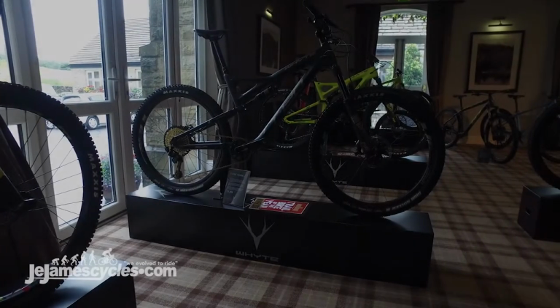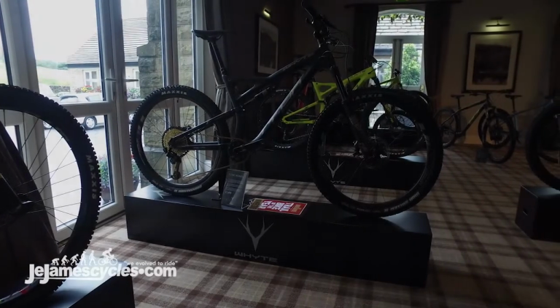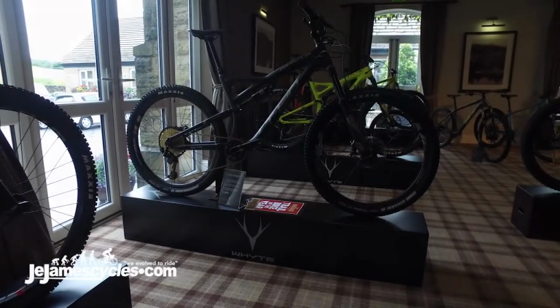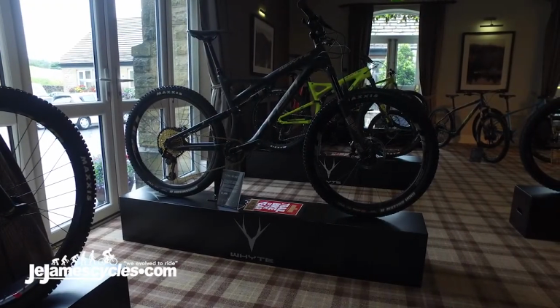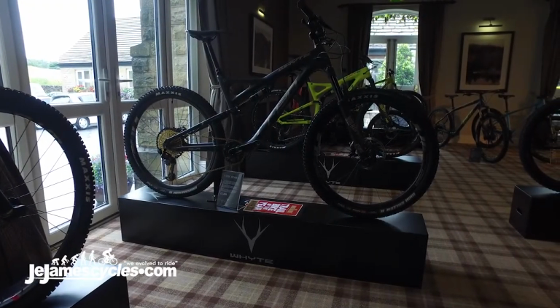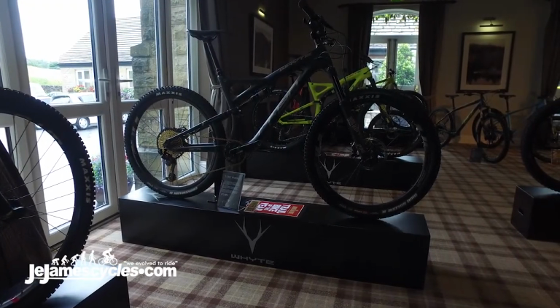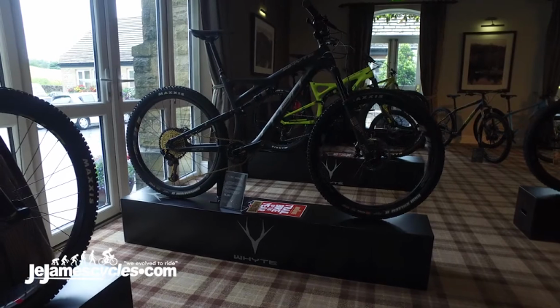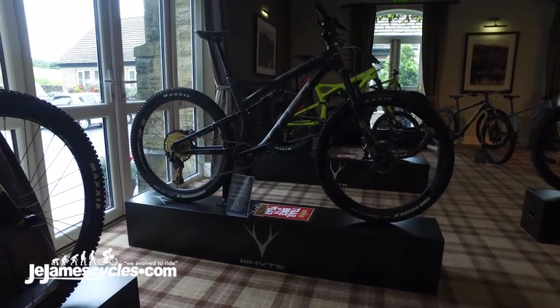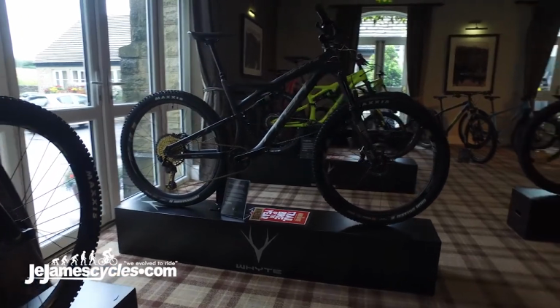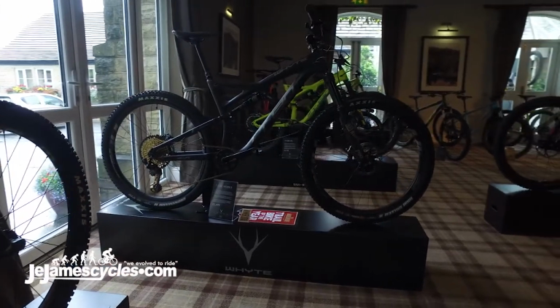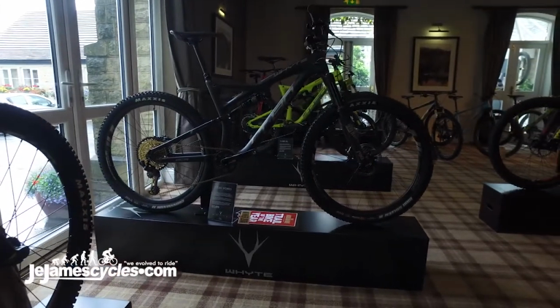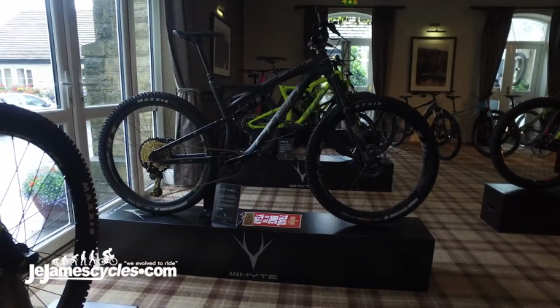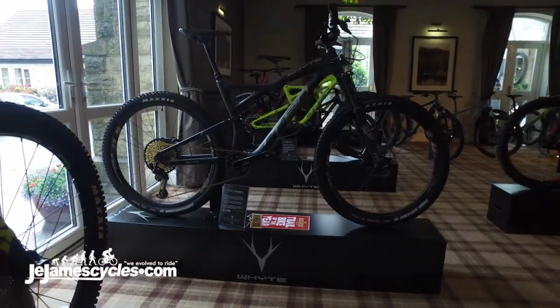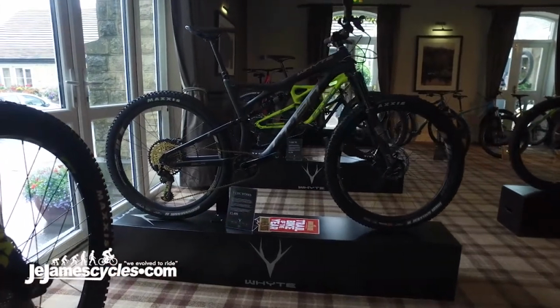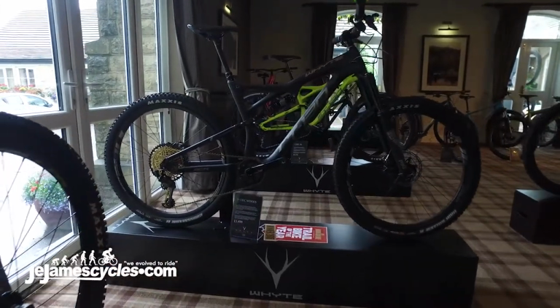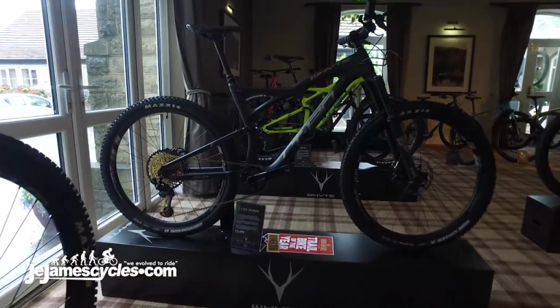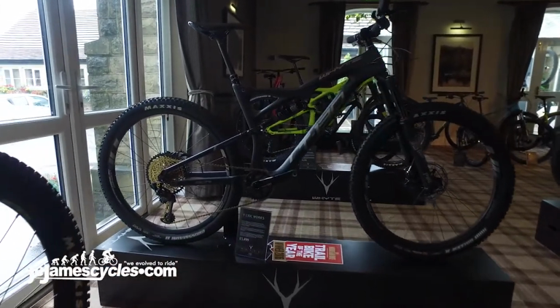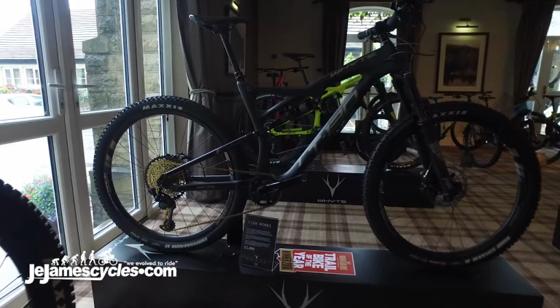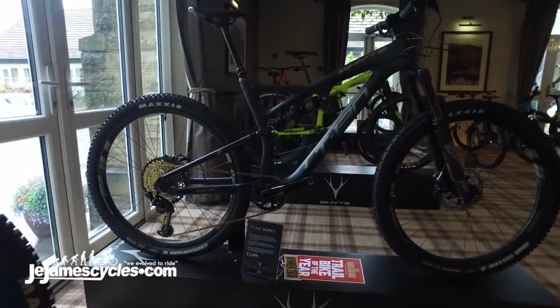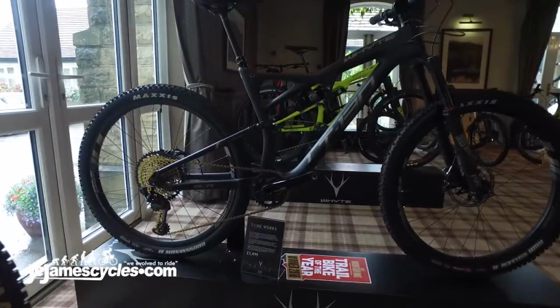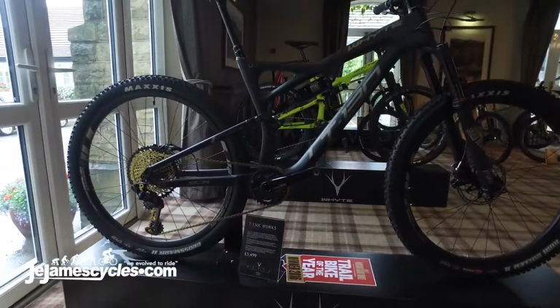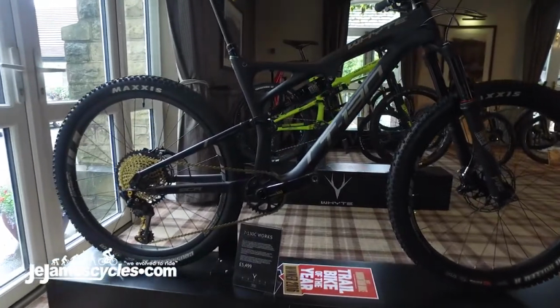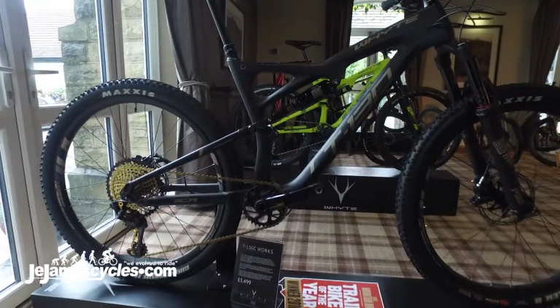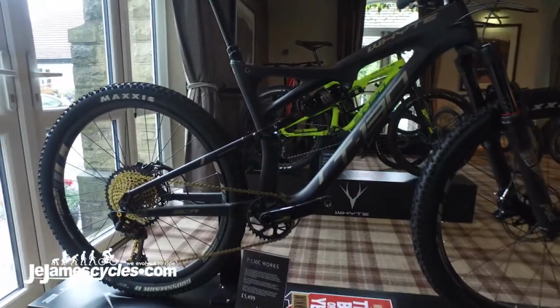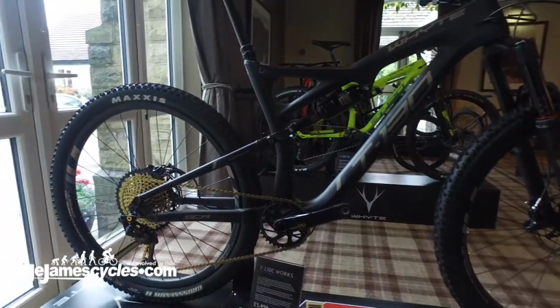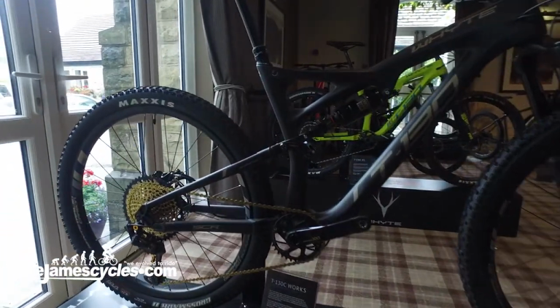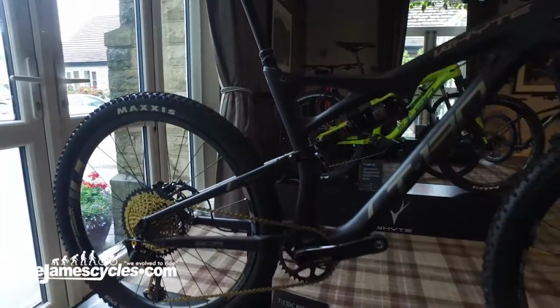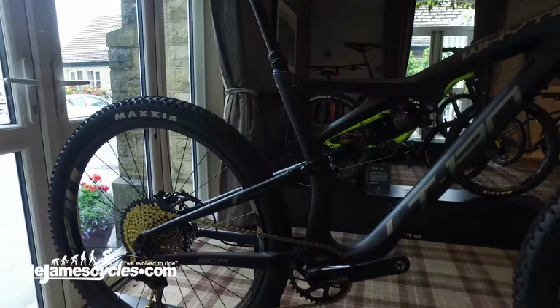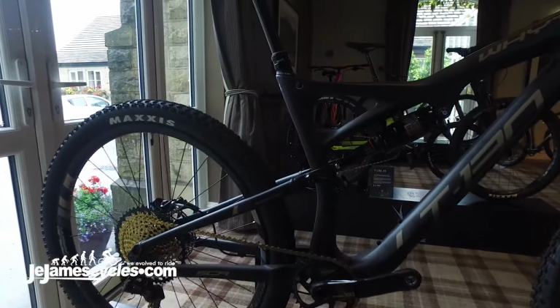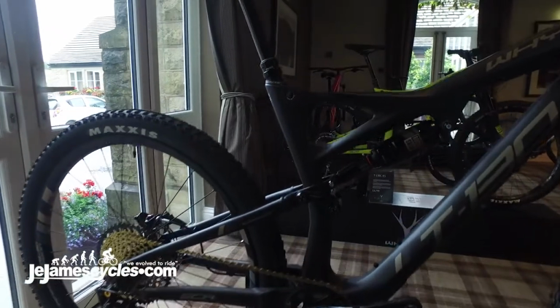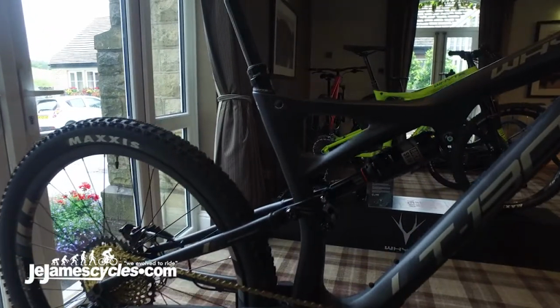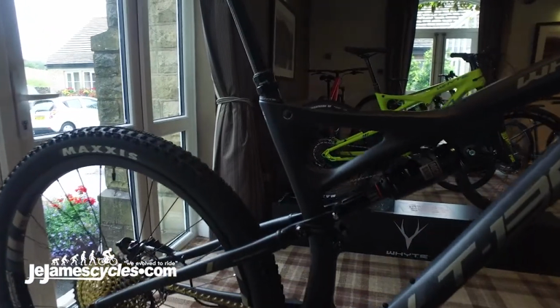This is the 2018 White T130 Carbon Range. It features our carbon fibre monocoque front triangle, which is a multi-award winning design. The T130 range has been incredibly successful in 2017.